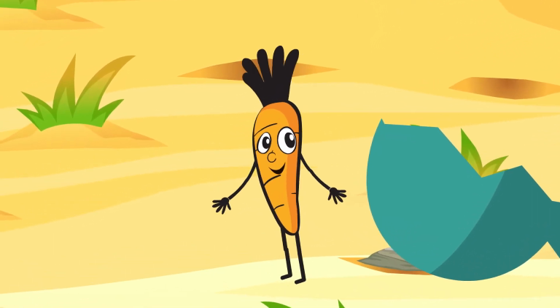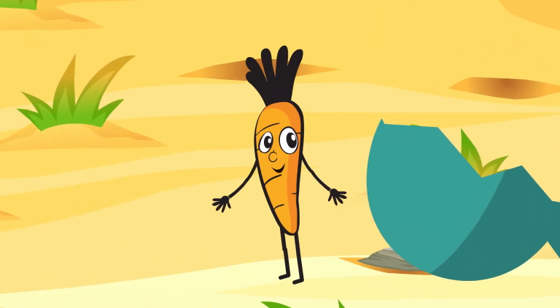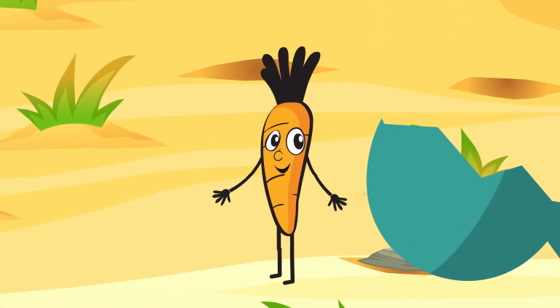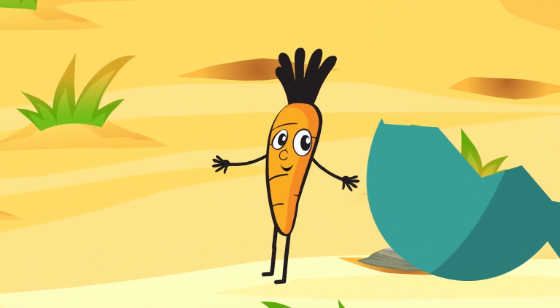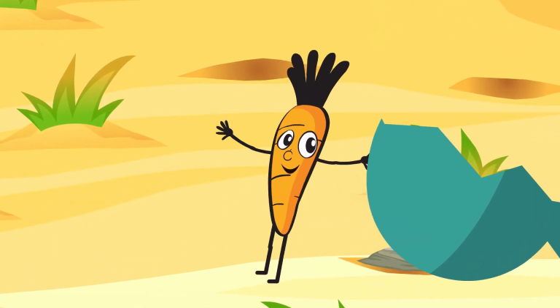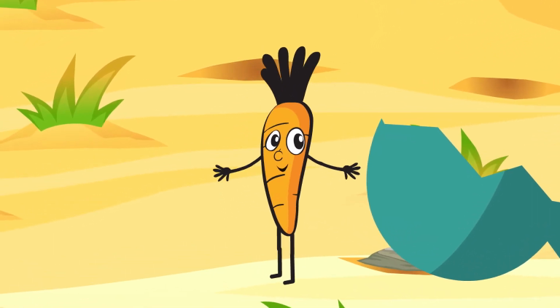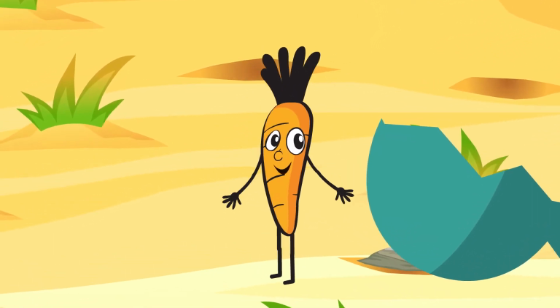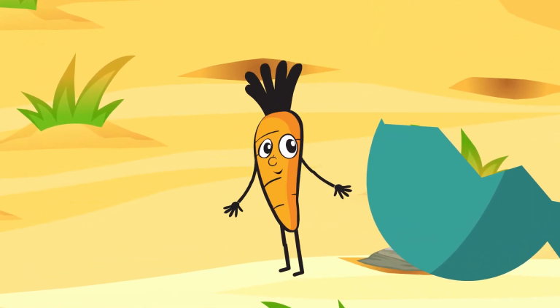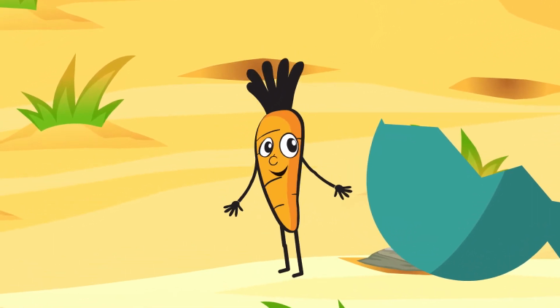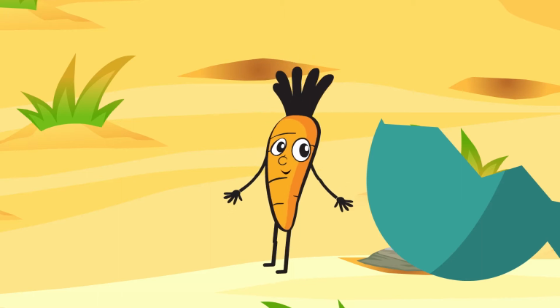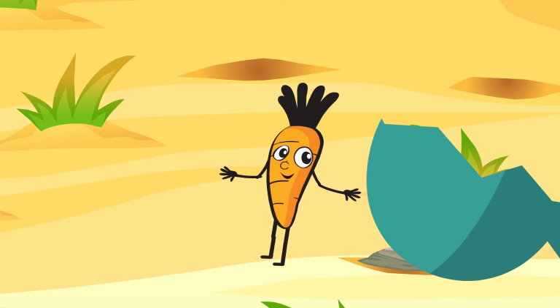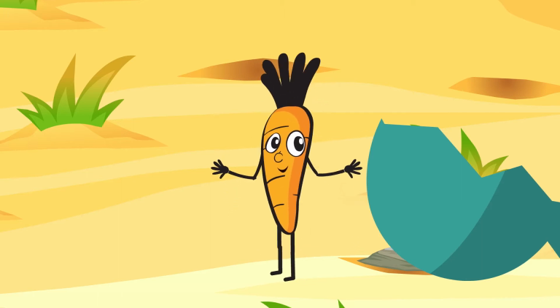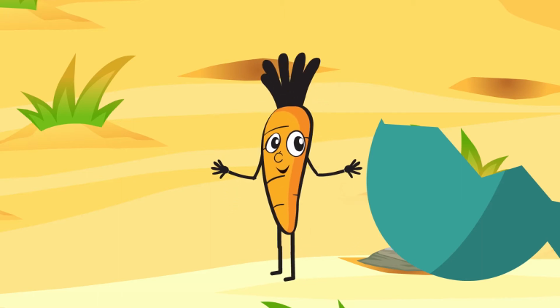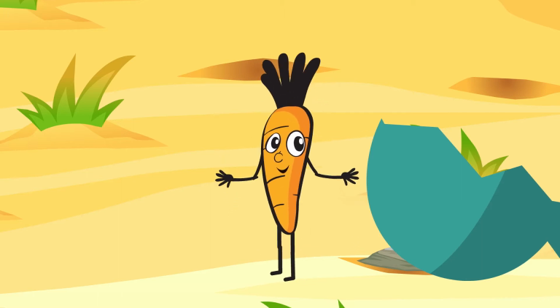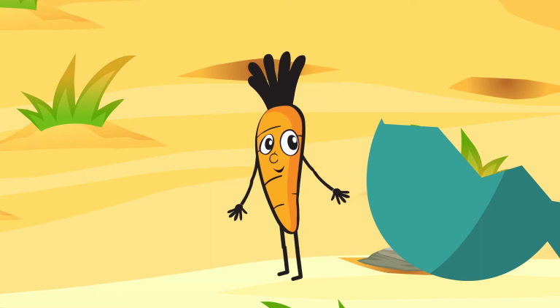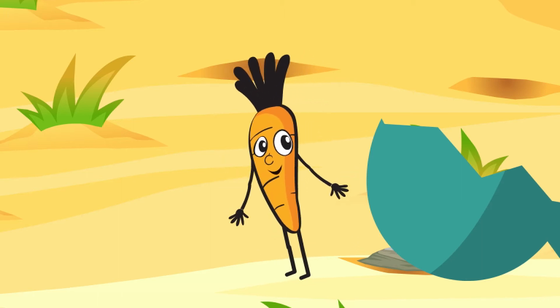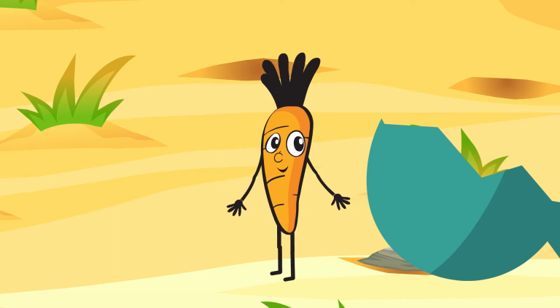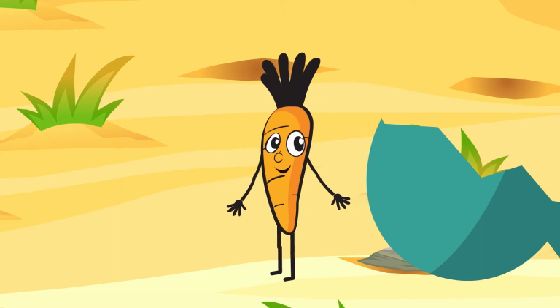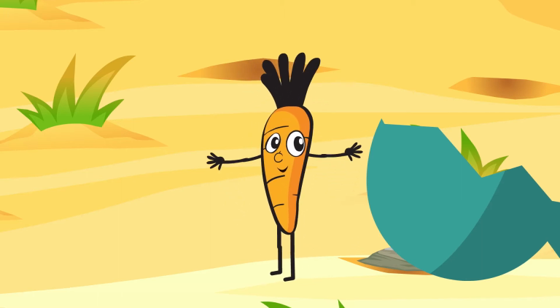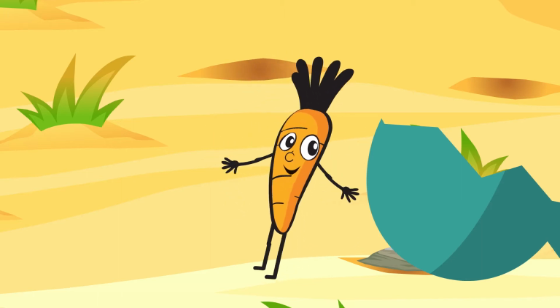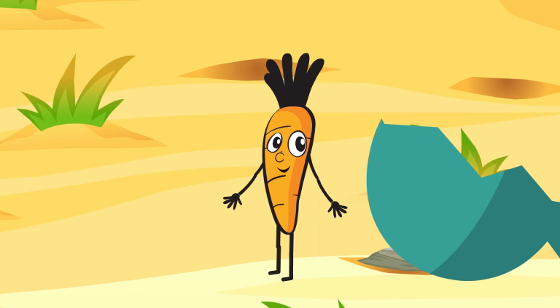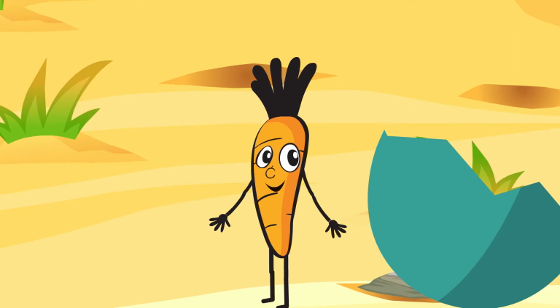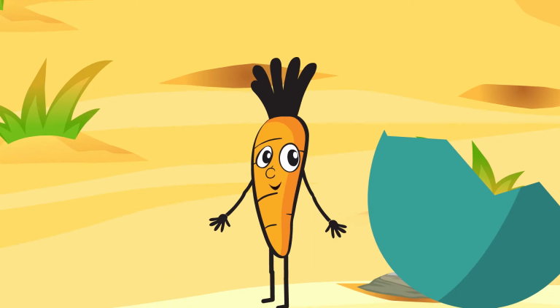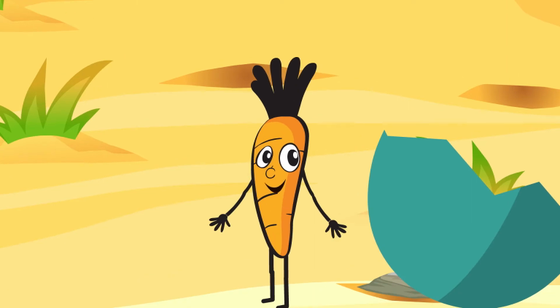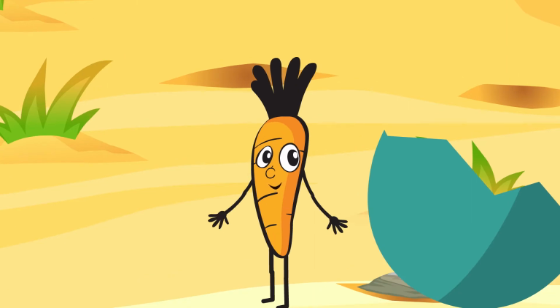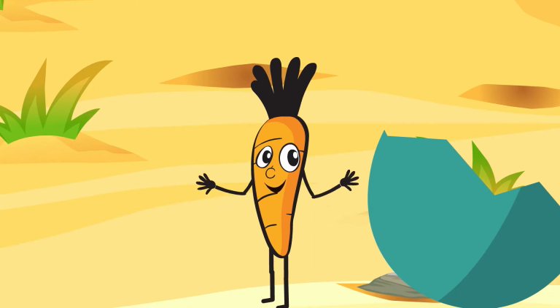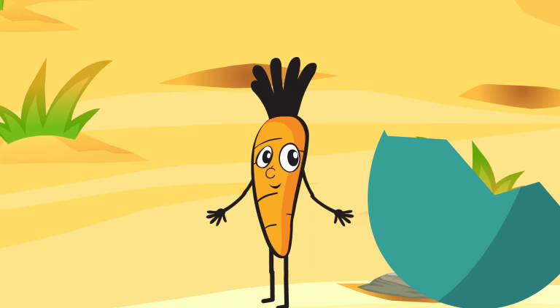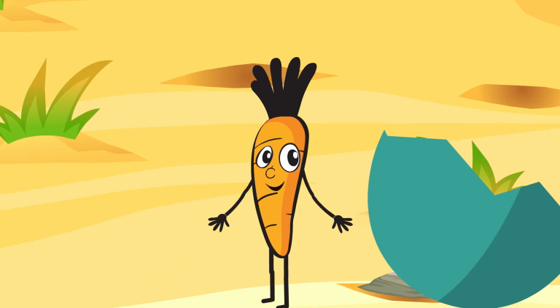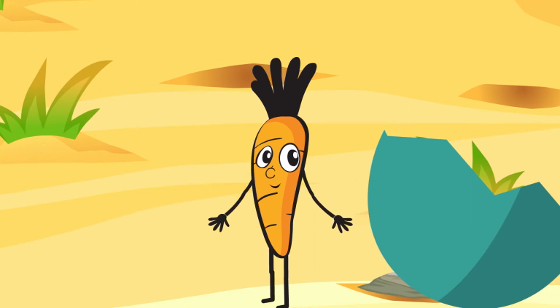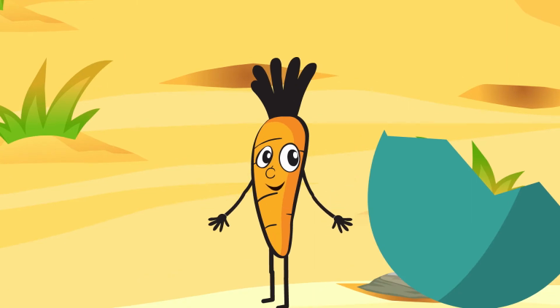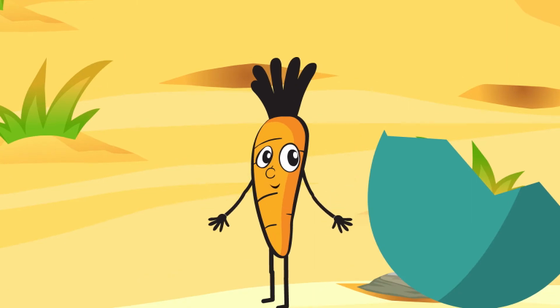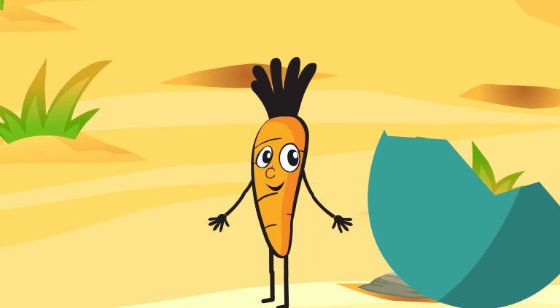I'm full of keratin. In human's liver keratin converts it into vitamin A. And you know what? Vitamin A is very helpful for your growth and immunity.